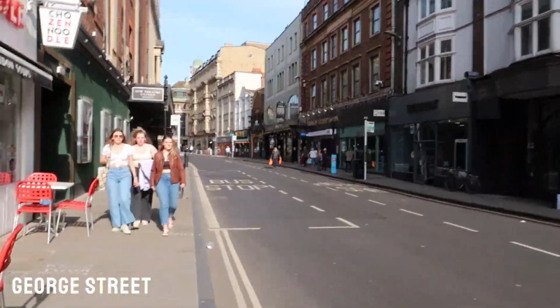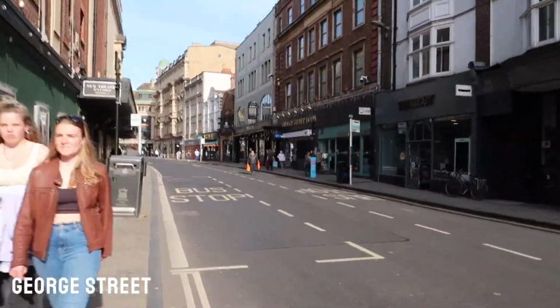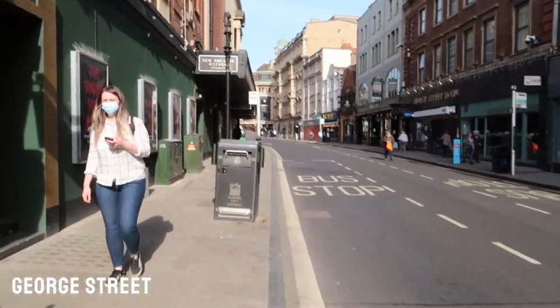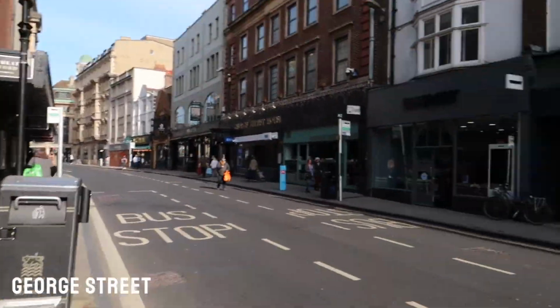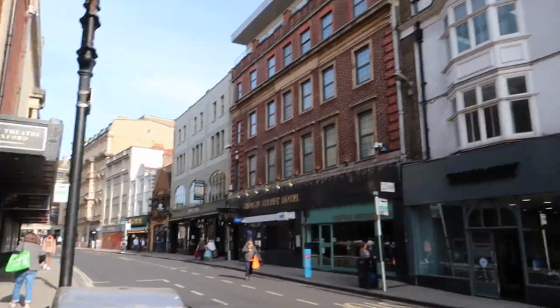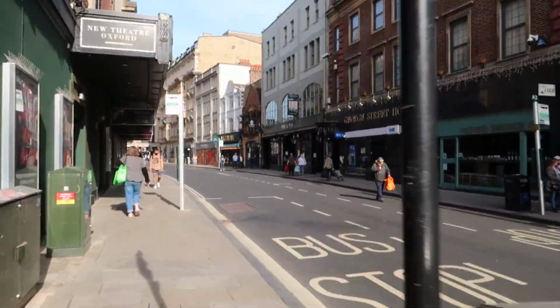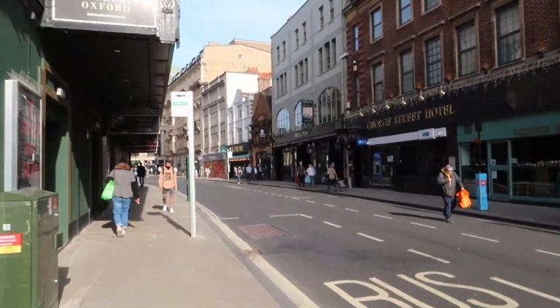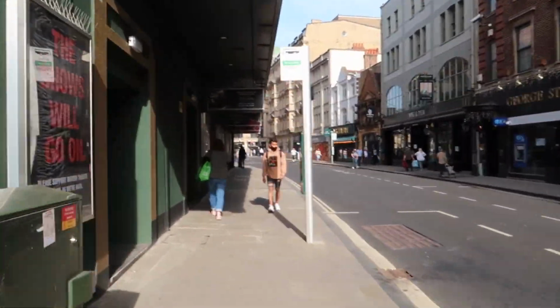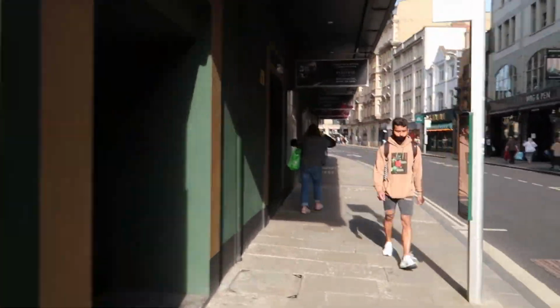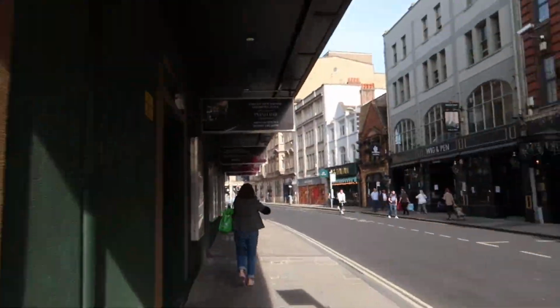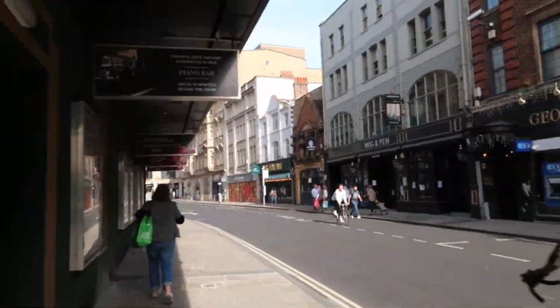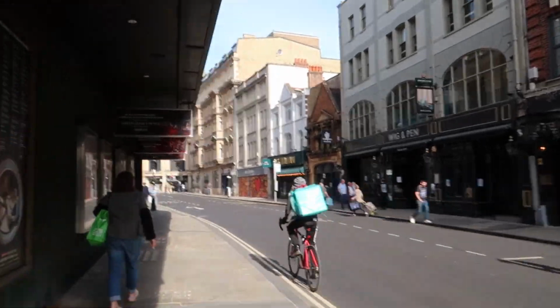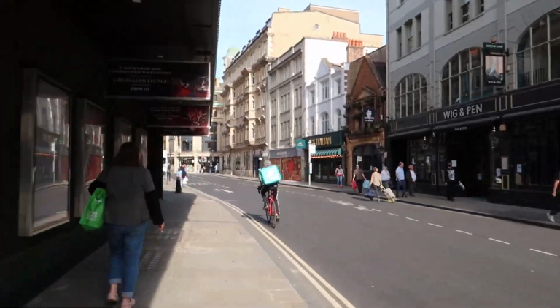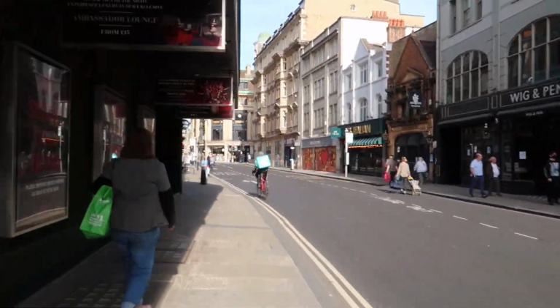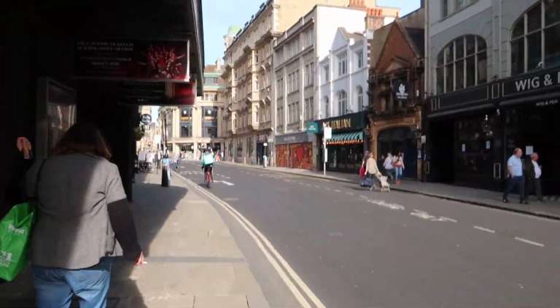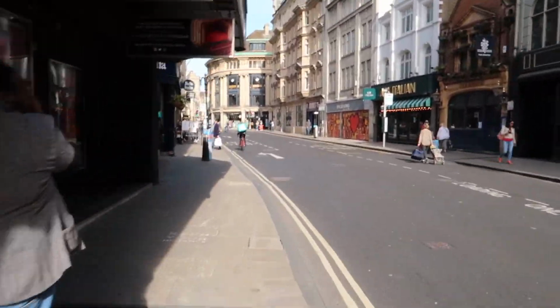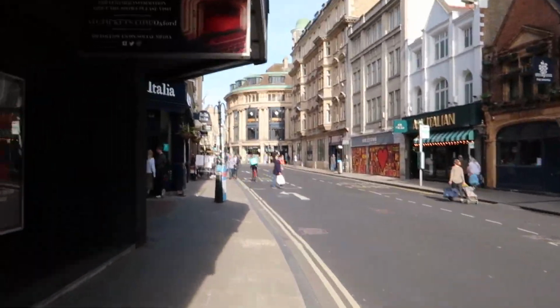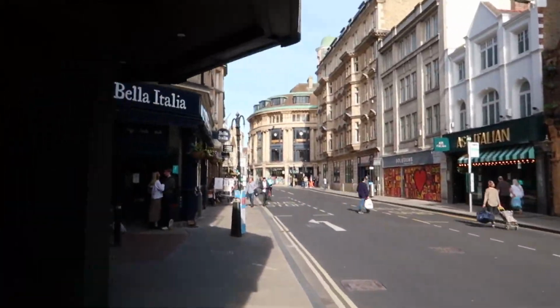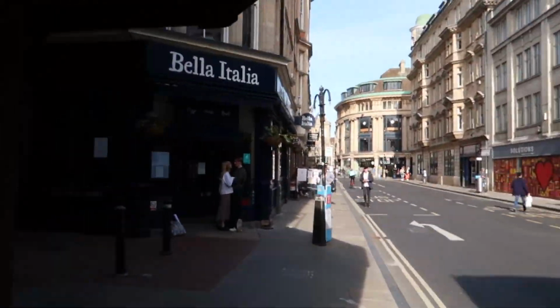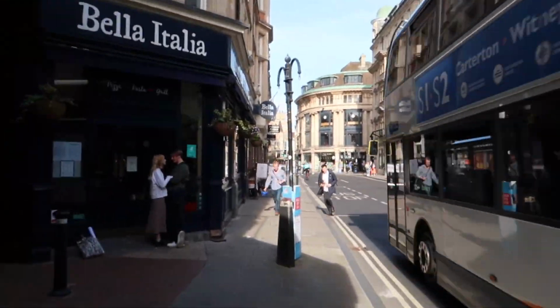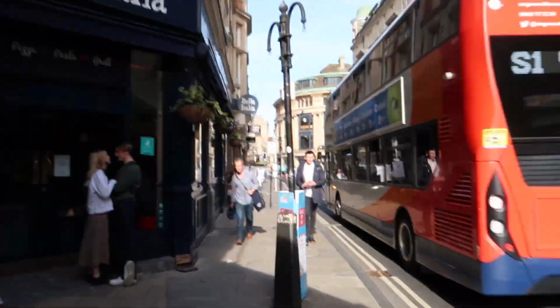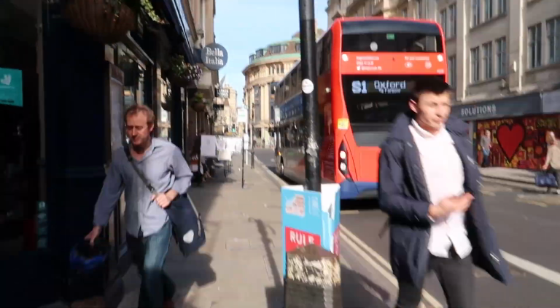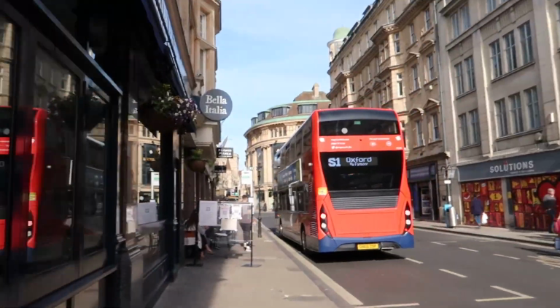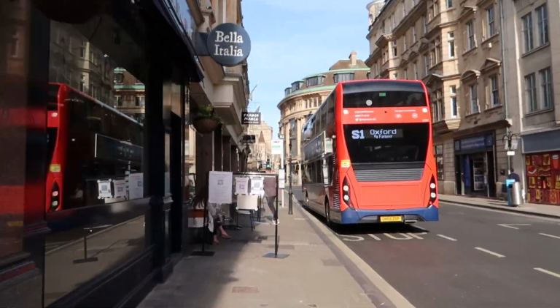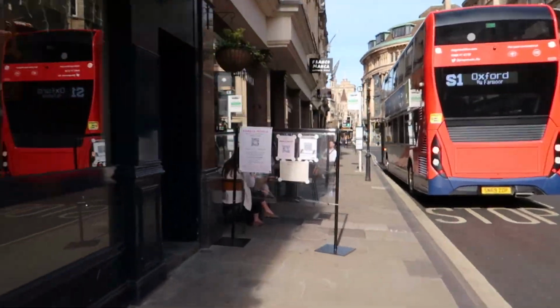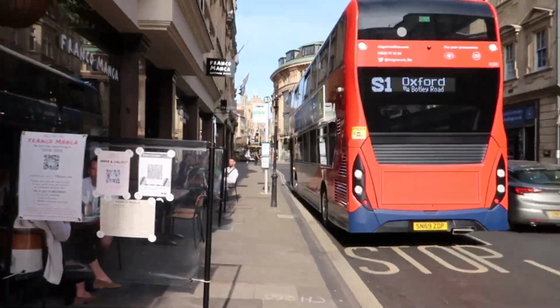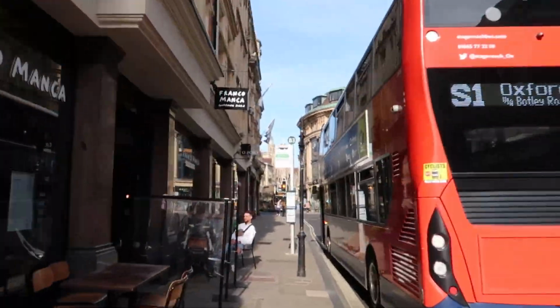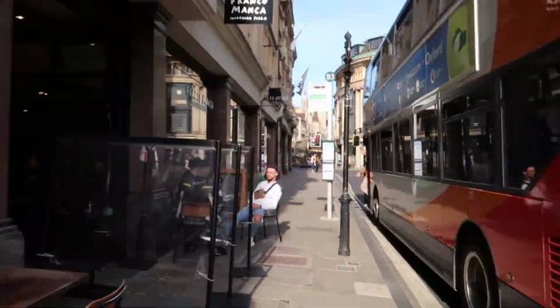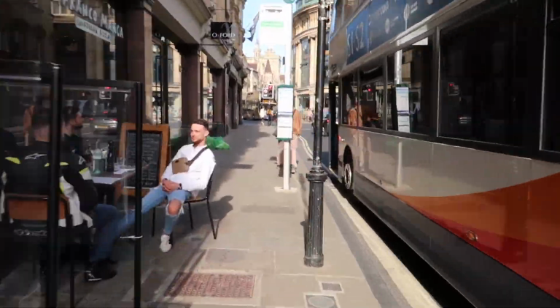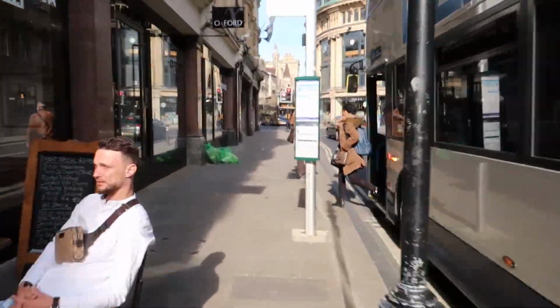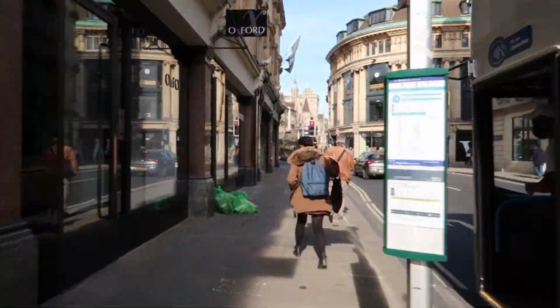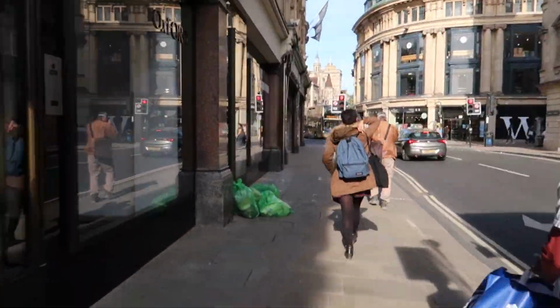But today we'll be turning around and going back towards the city centre. There are quite a lot of restaurants and places to eat. There's also a cinema, which isn't open now.